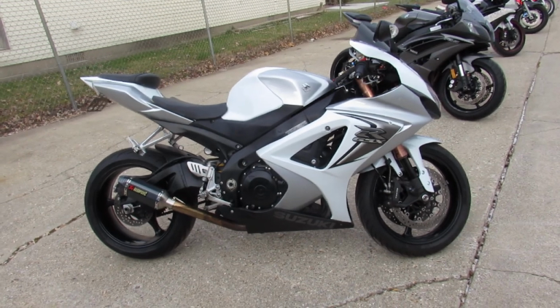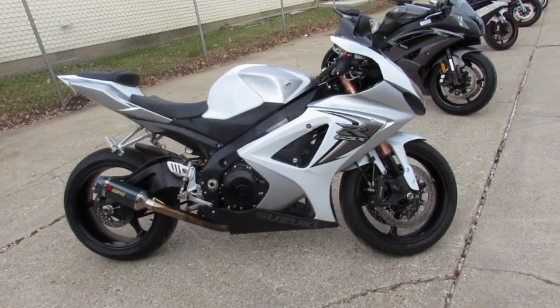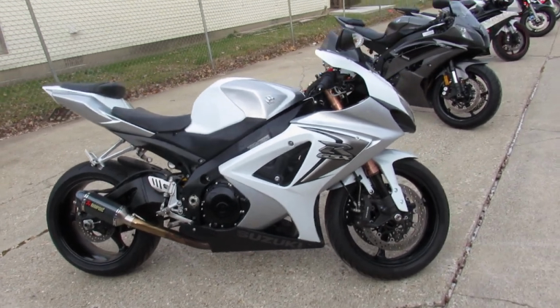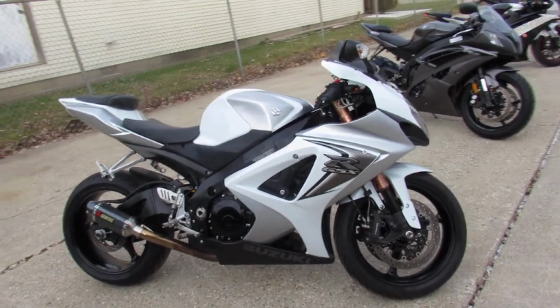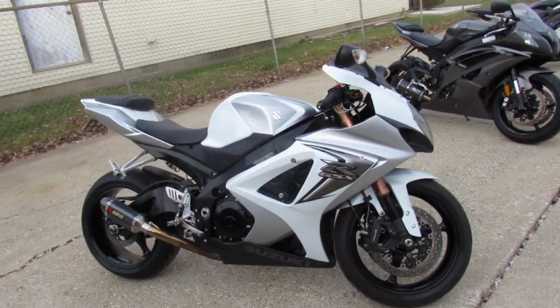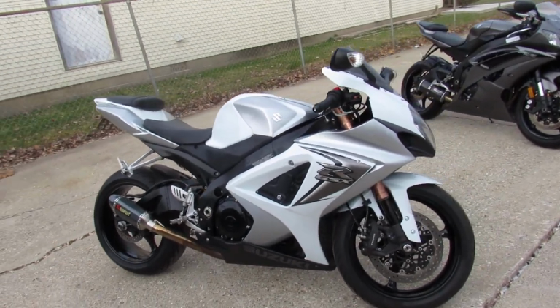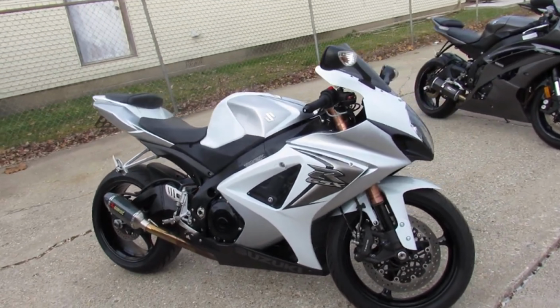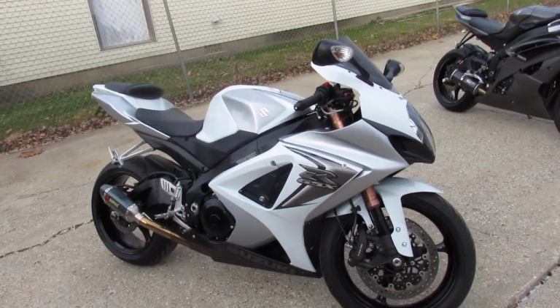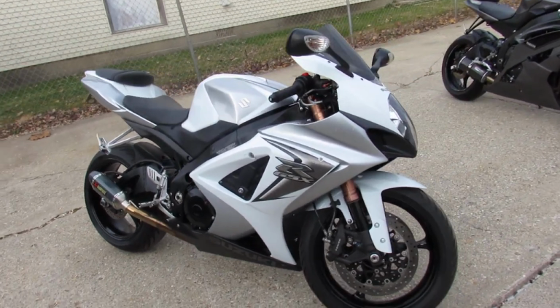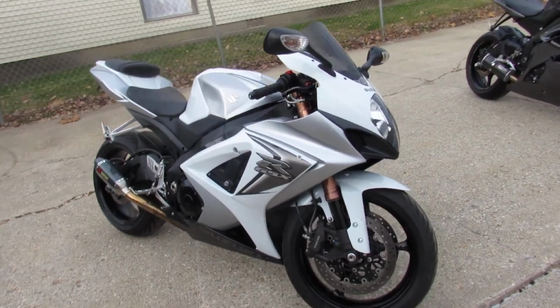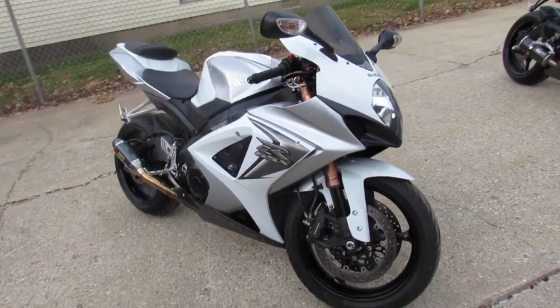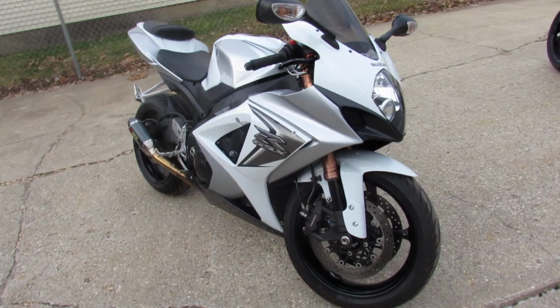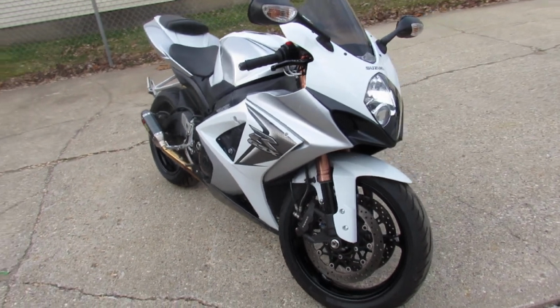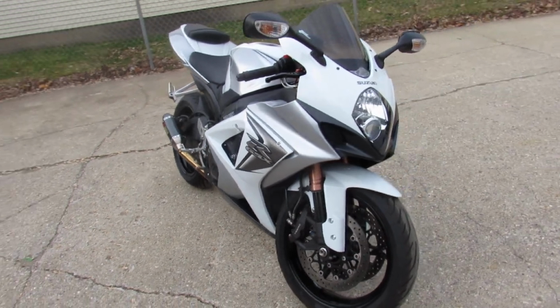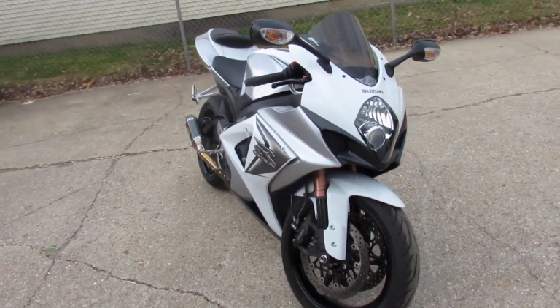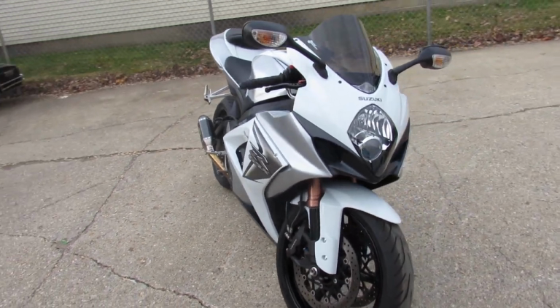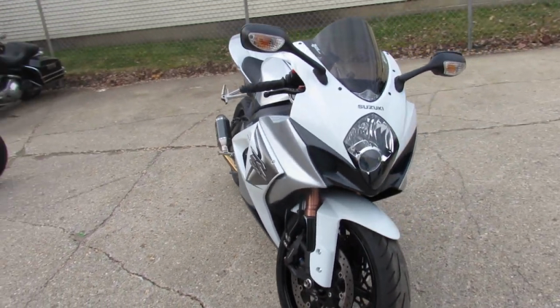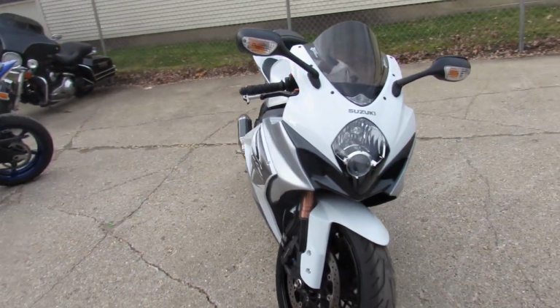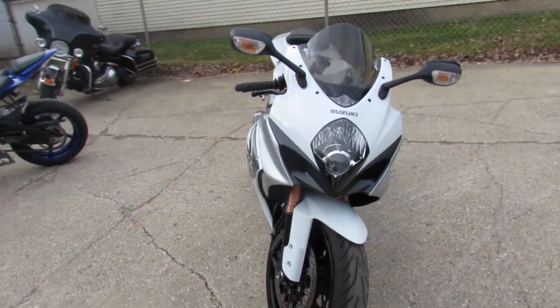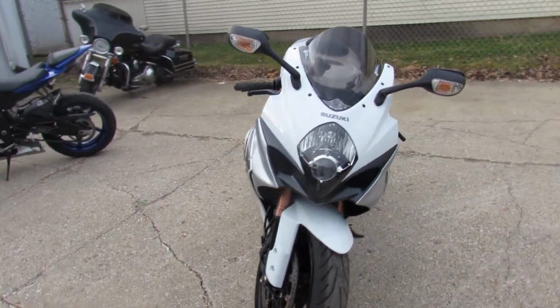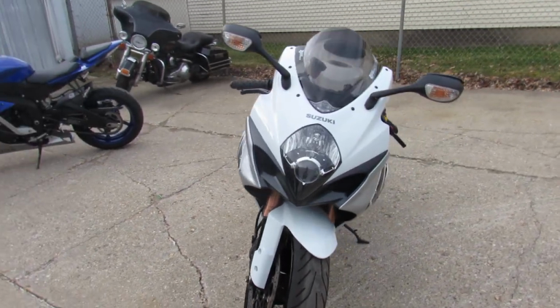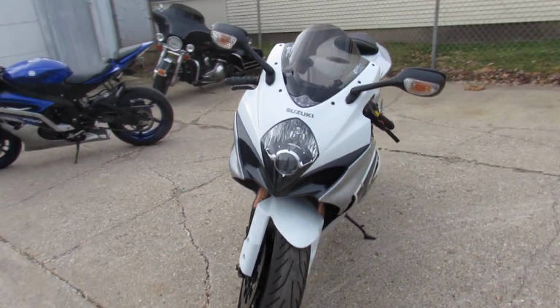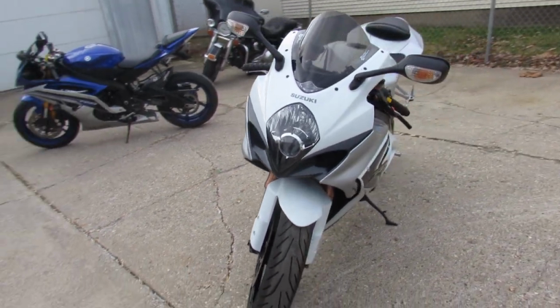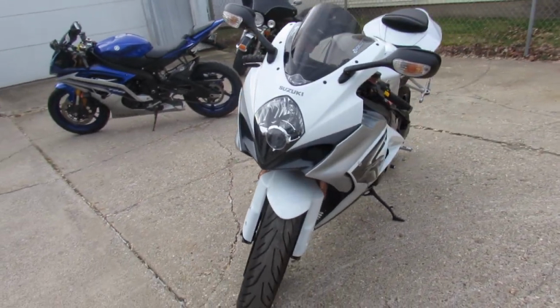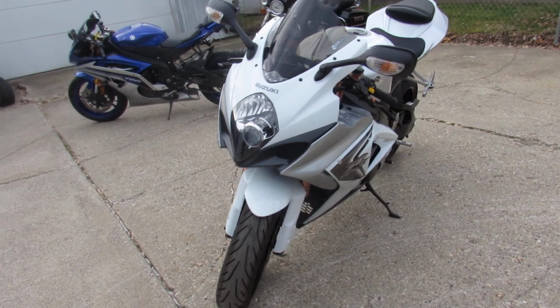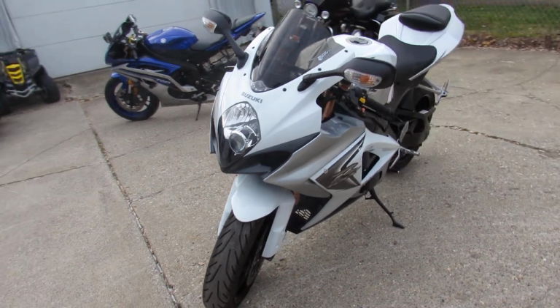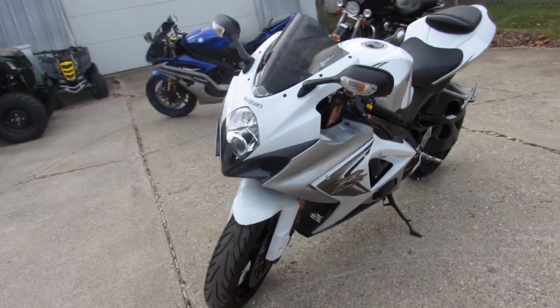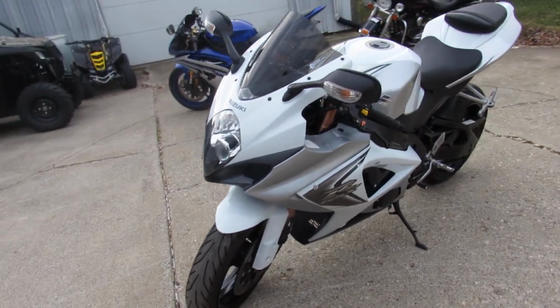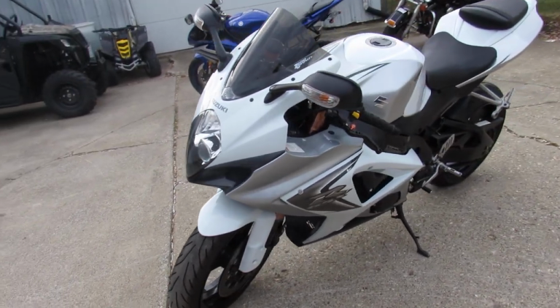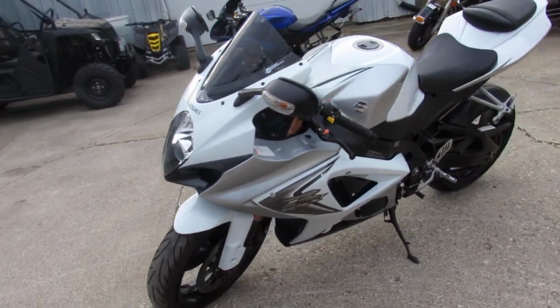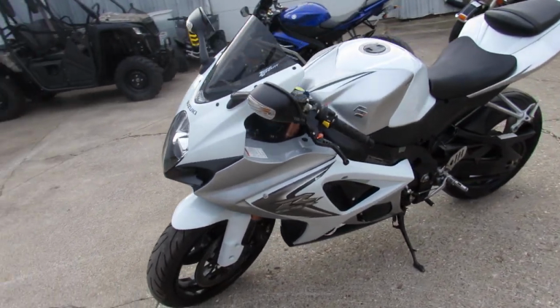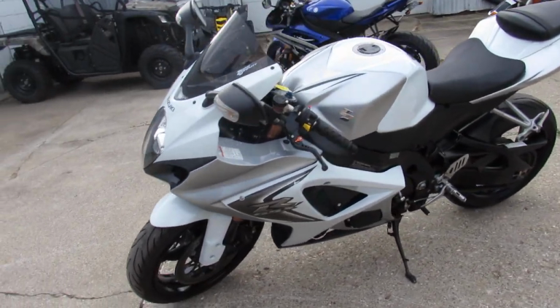Hey guys, ApprovalPowerSports.com here doing some videos on the used sport bikes. Check this one out — 2008 Suzuki GSX-R1000 in liquid silver and pearl white paint. One of the best color schemes Suzuki ever produced.